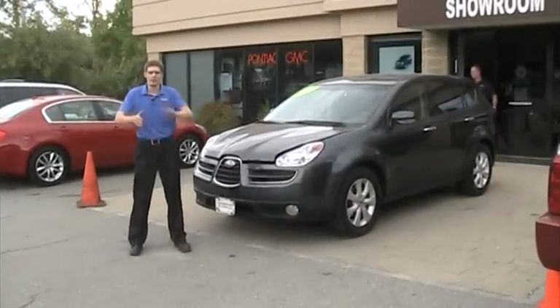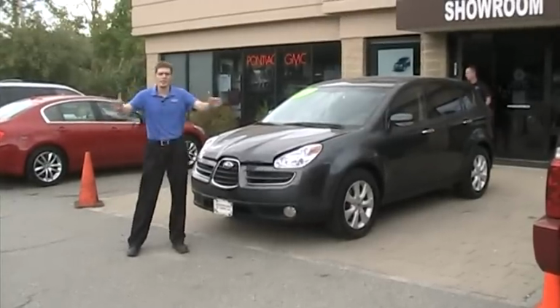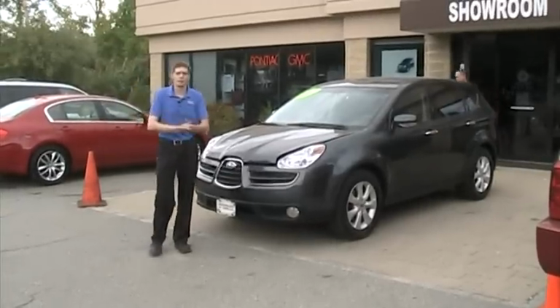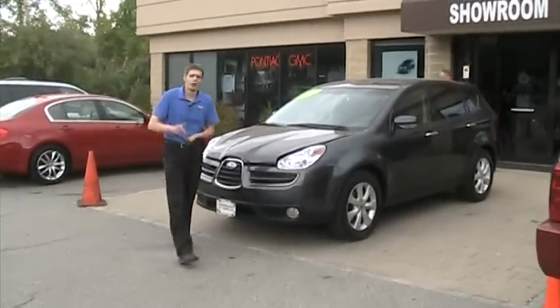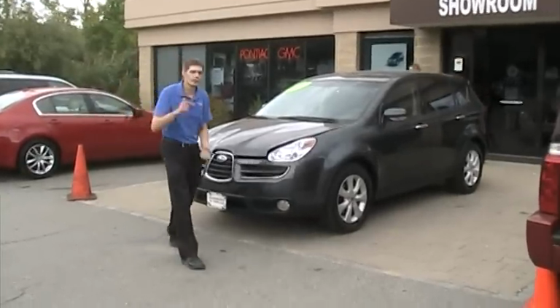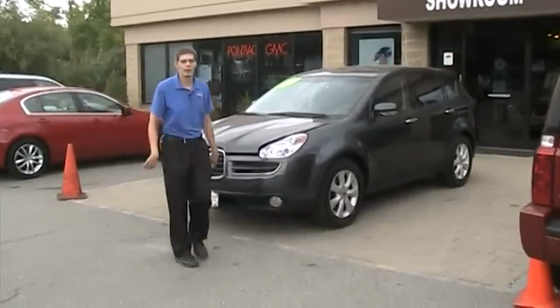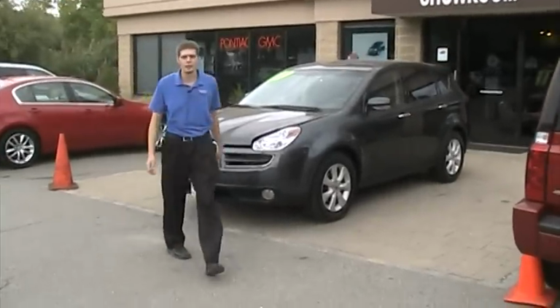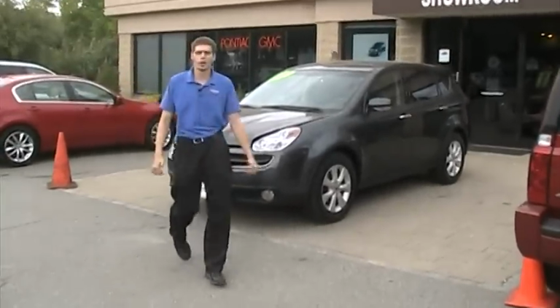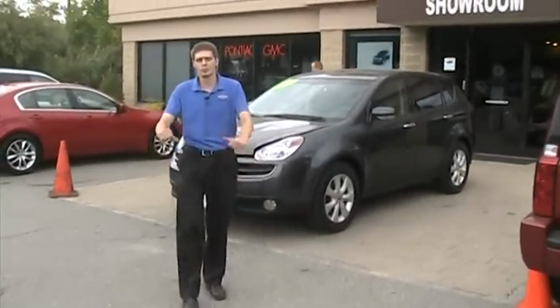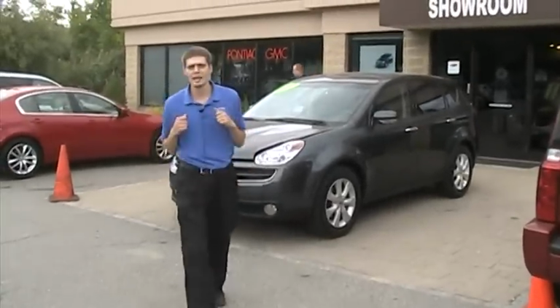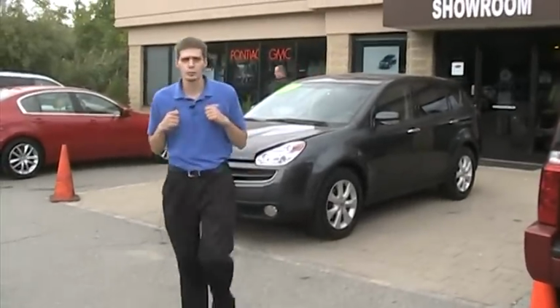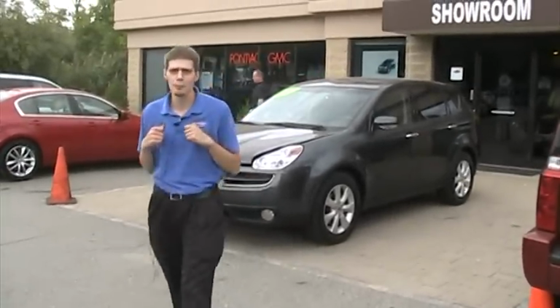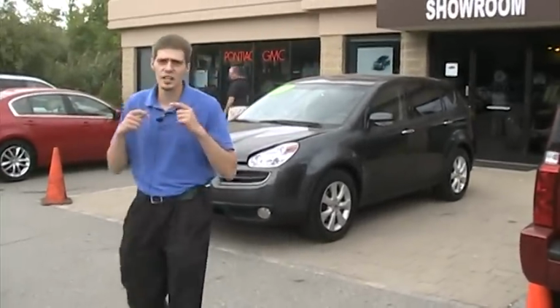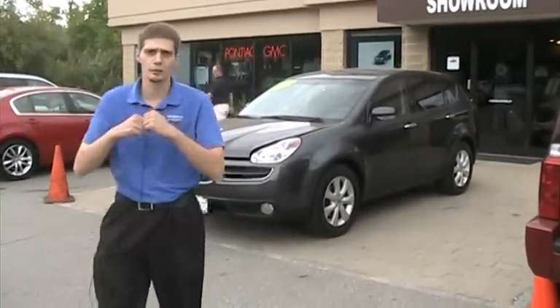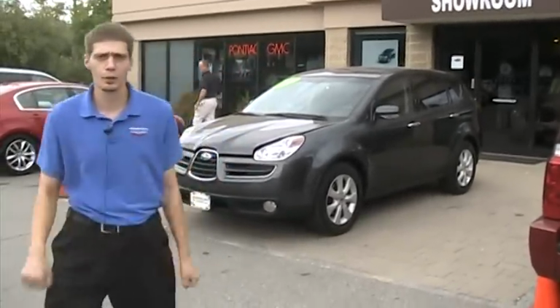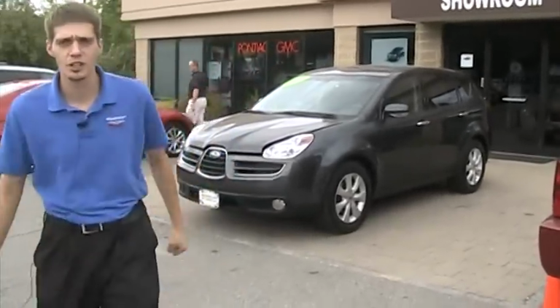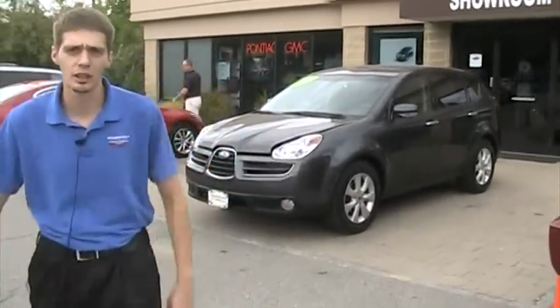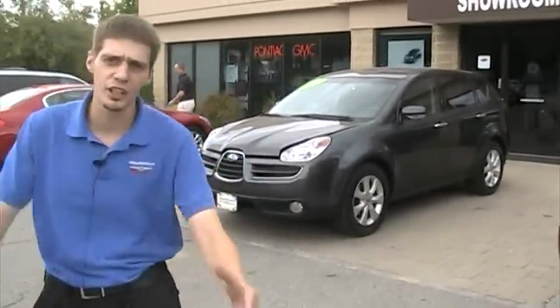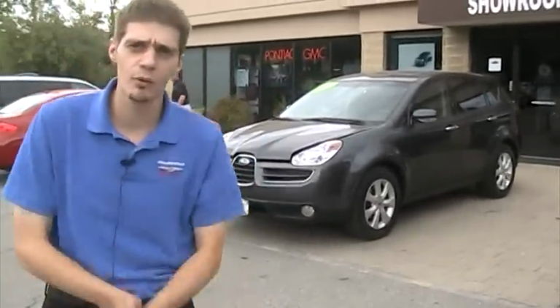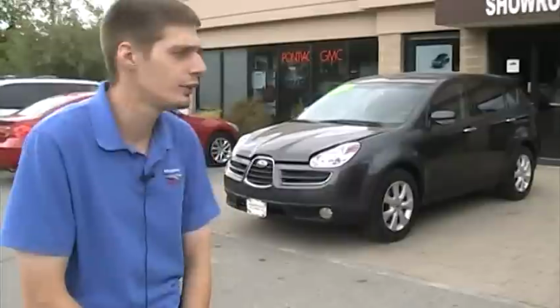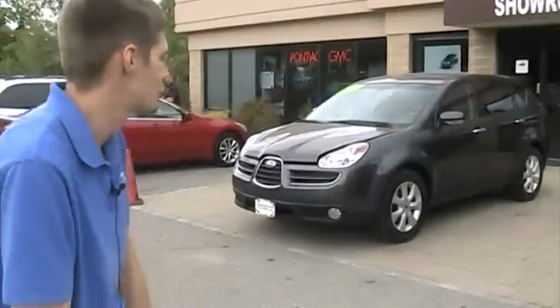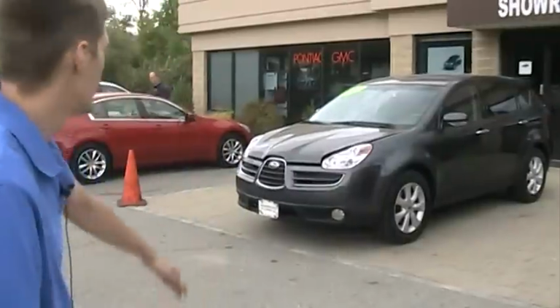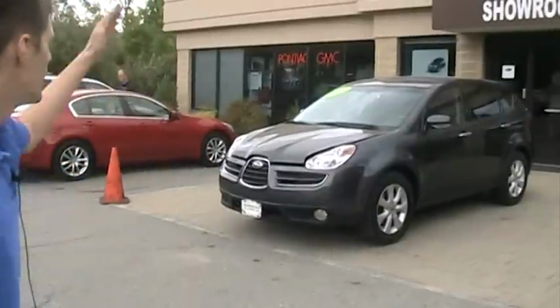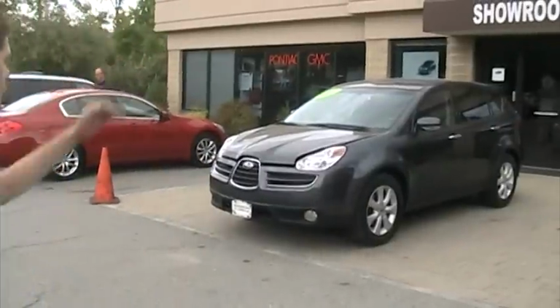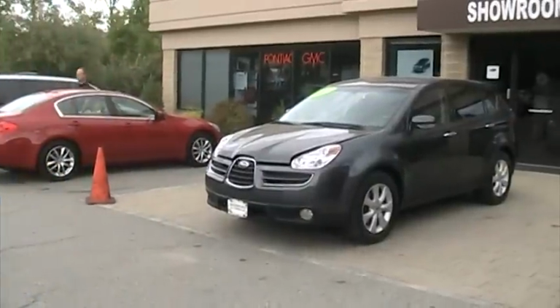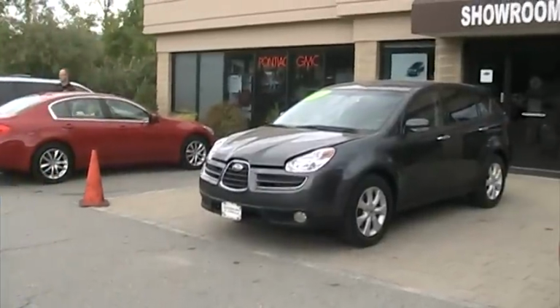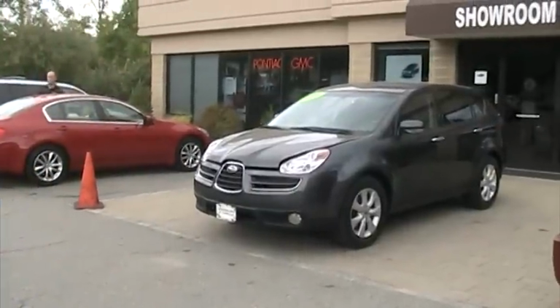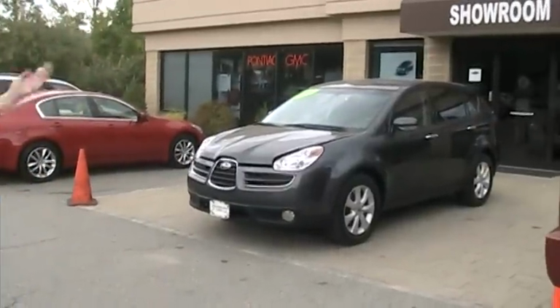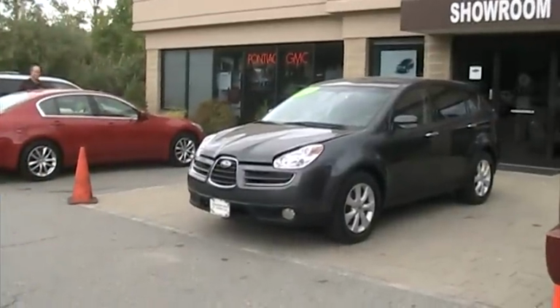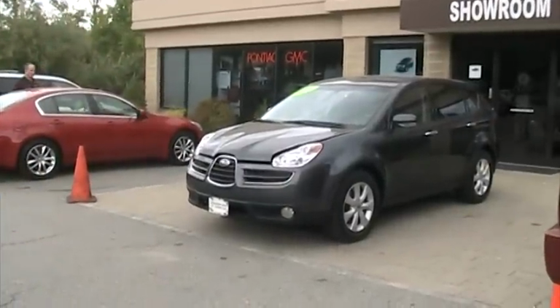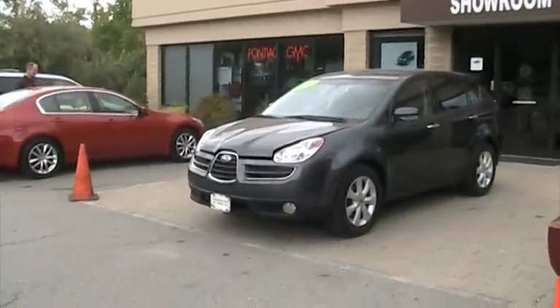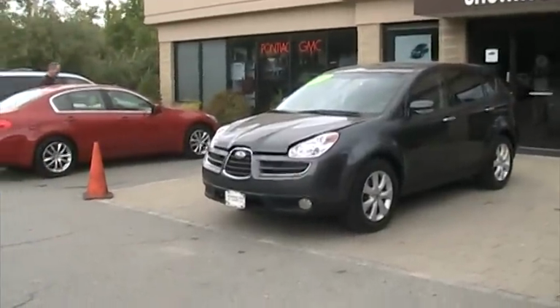How you doing? Welcome to Meadowland to Carmel. My name is Rob. Today we're going to be showing you something a little bit different than what we're used to — a nice 2007 Subaru Tribeca B9.